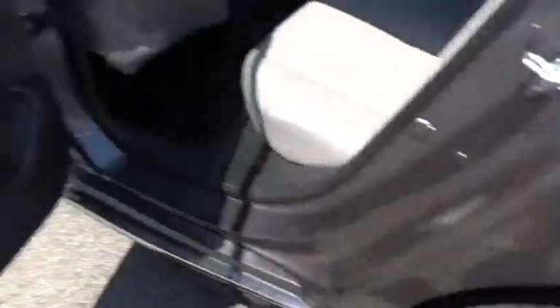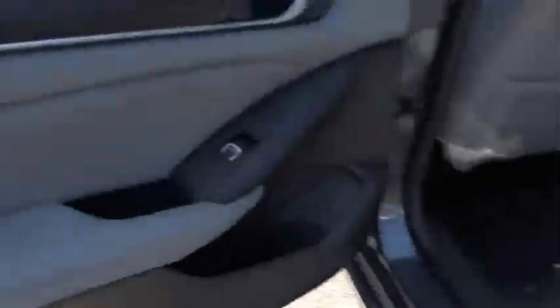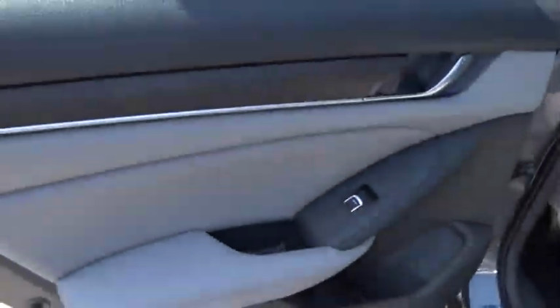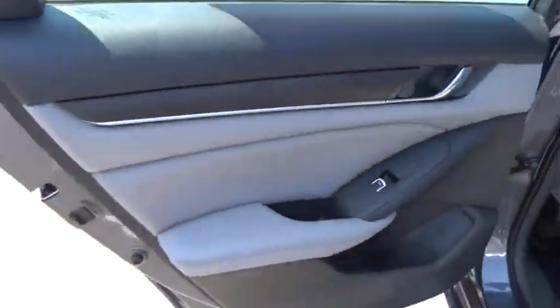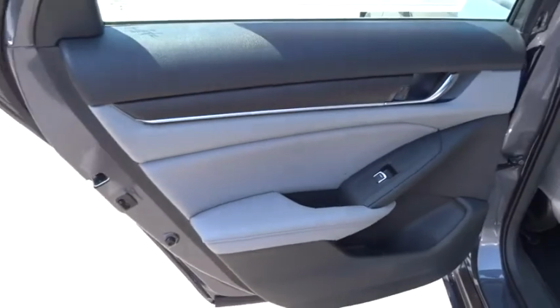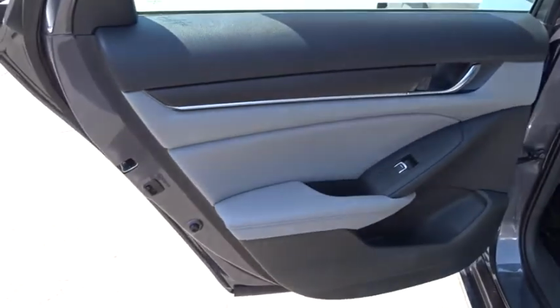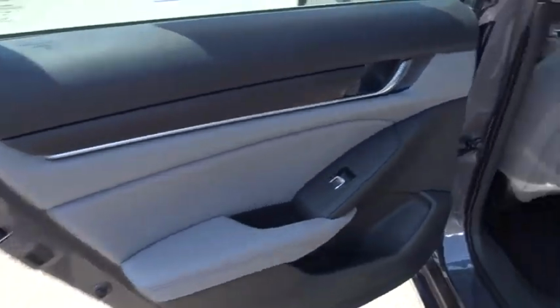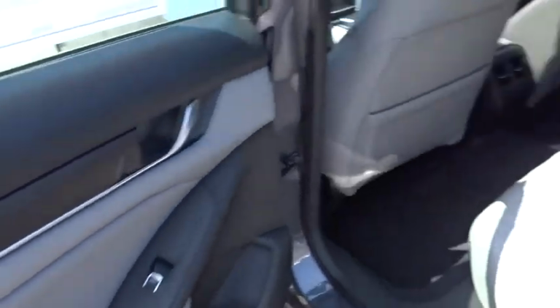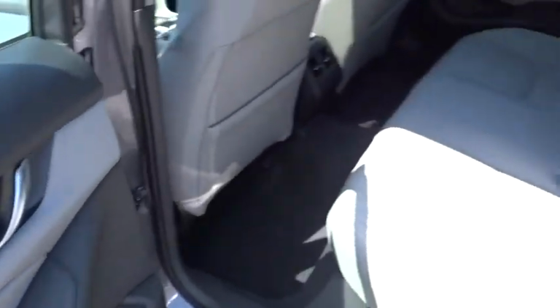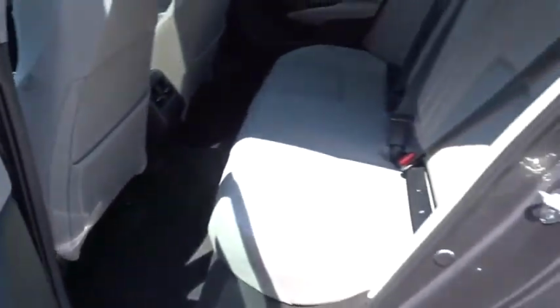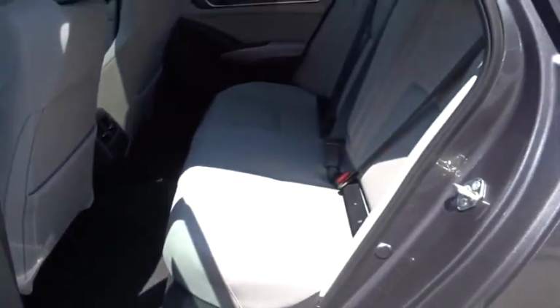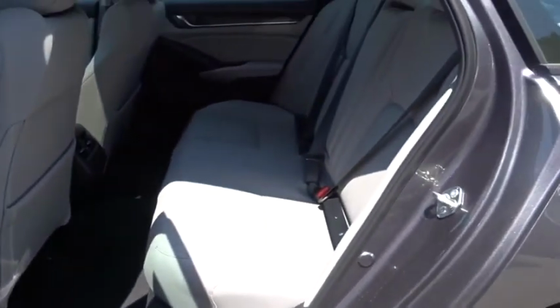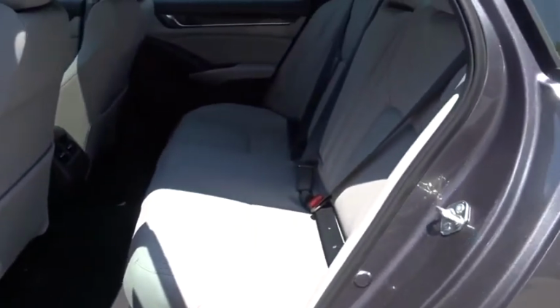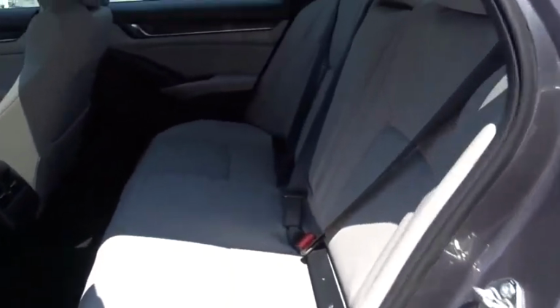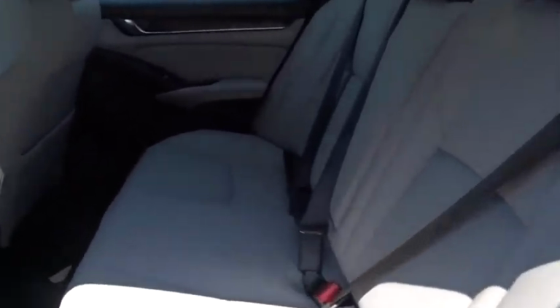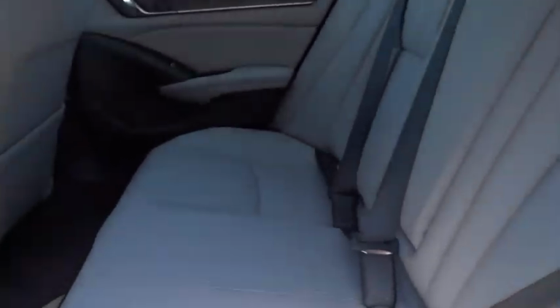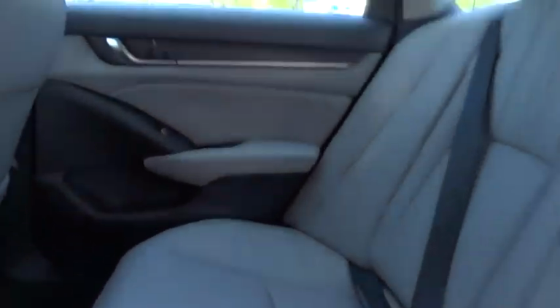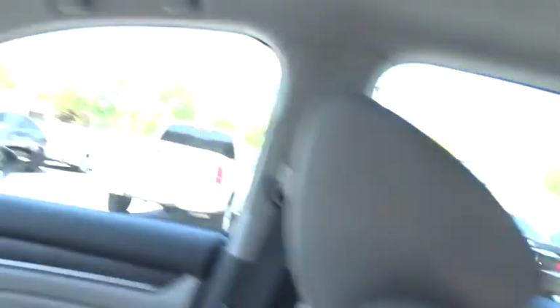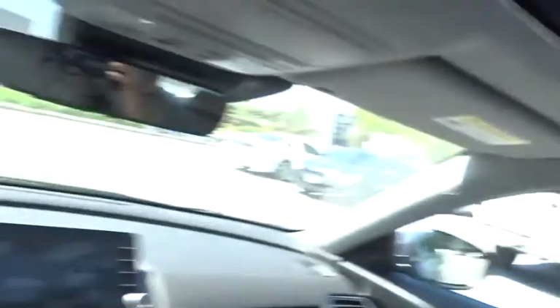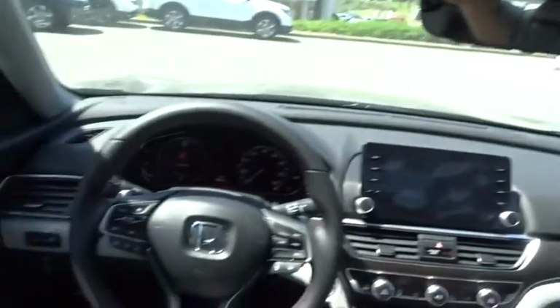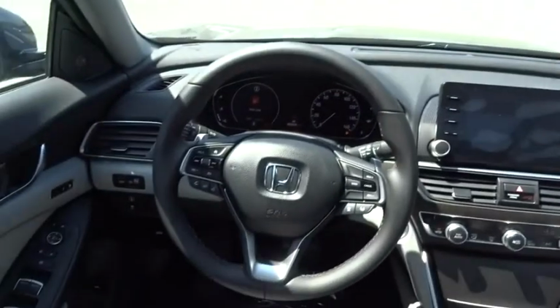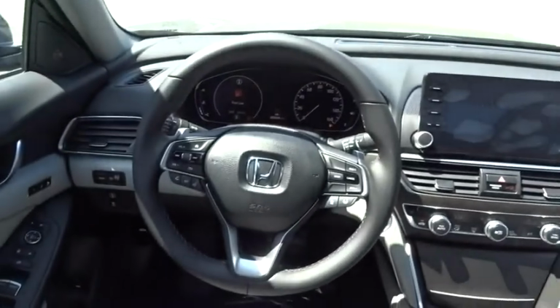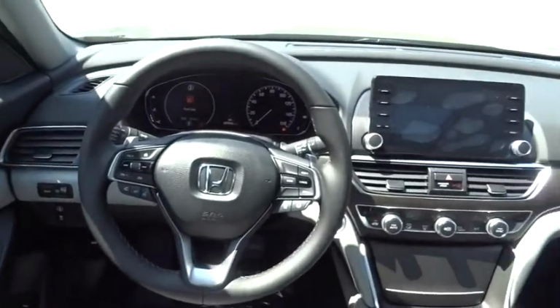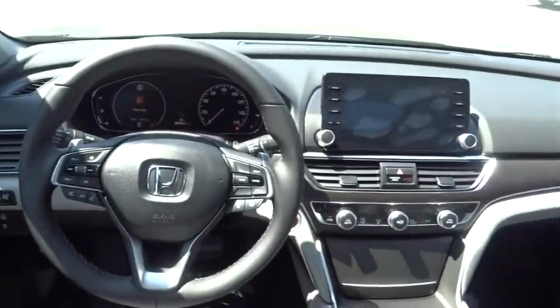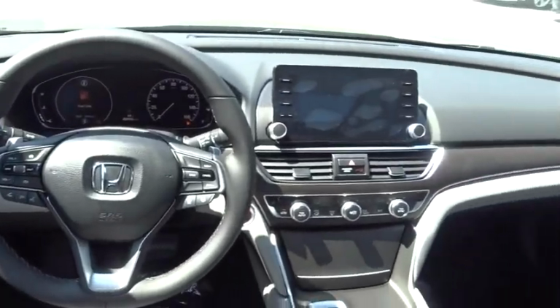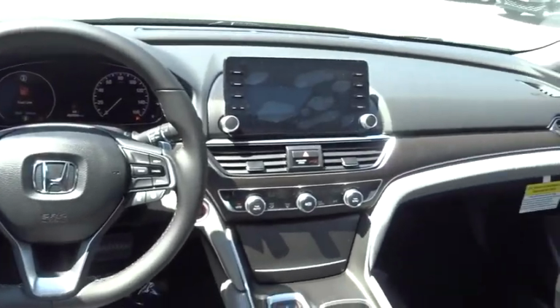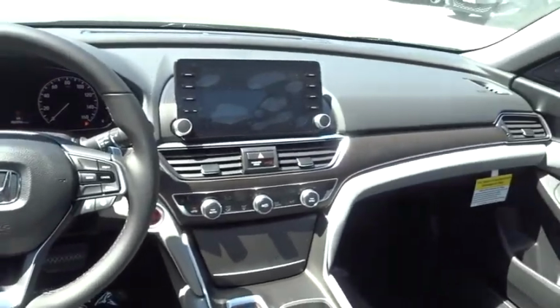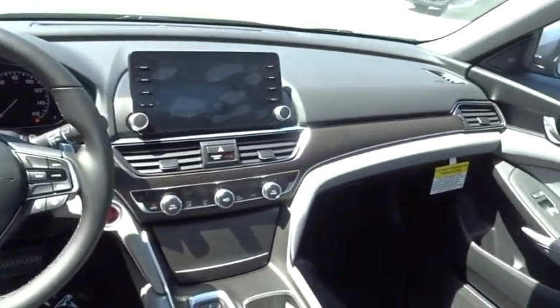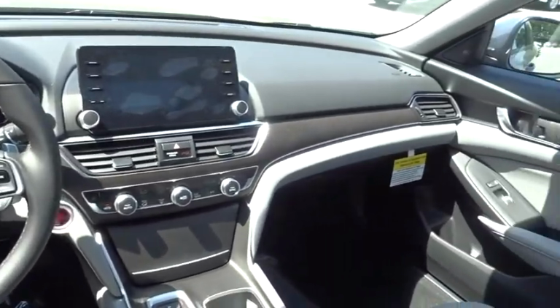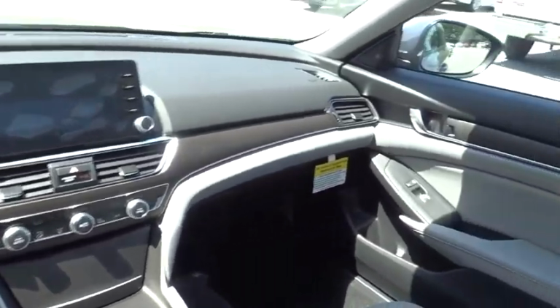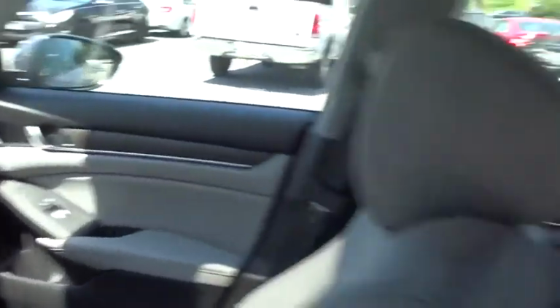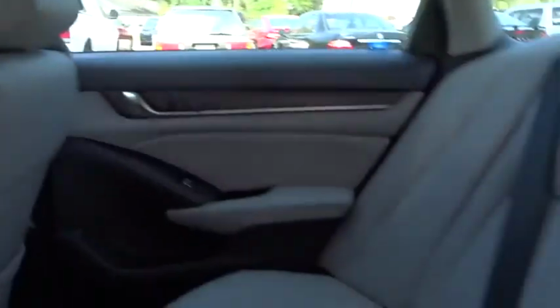Bluetooth, leather-wrapped steering wheel, power steering, adjustable steering wheel, four-wheel disc brakes, keyless start, cruise control, auto dimming rear view mirror, aluminum wheels, floor mats.